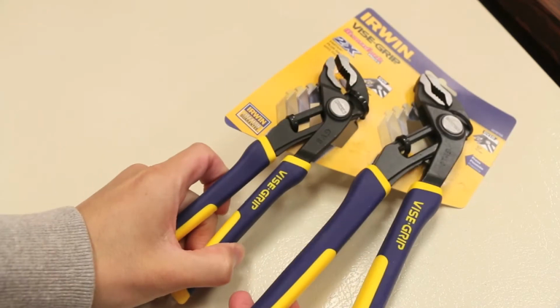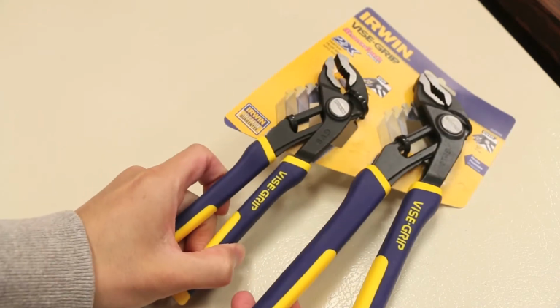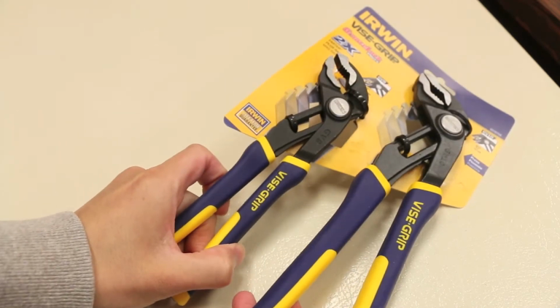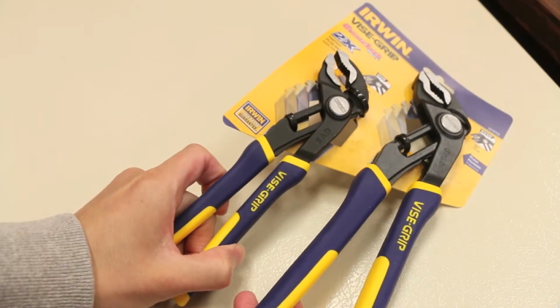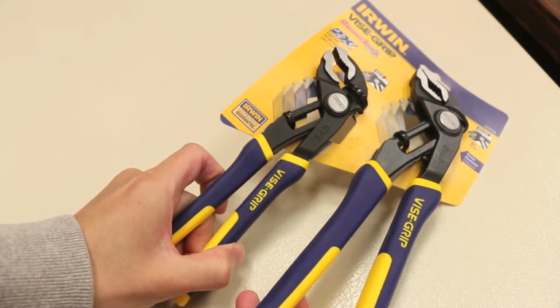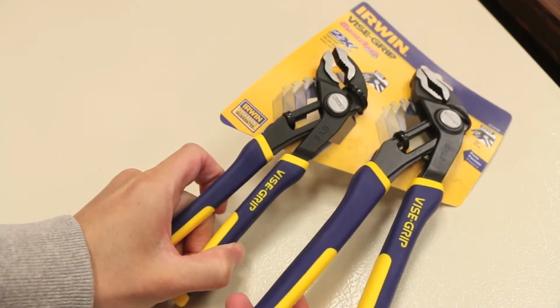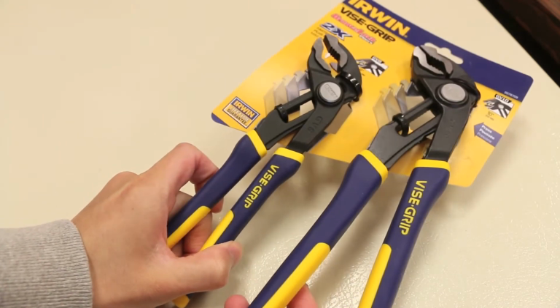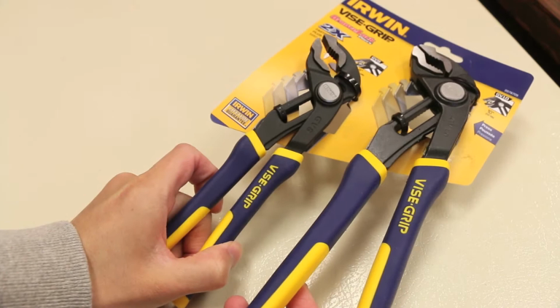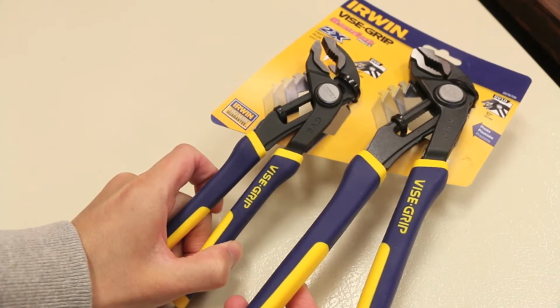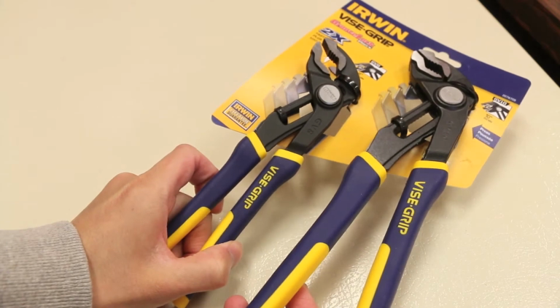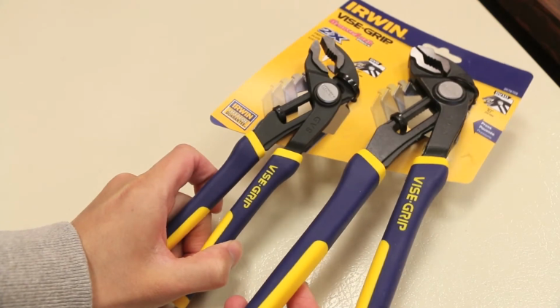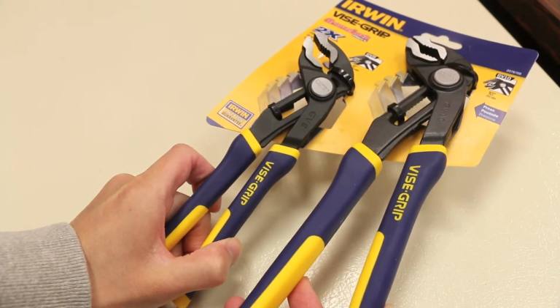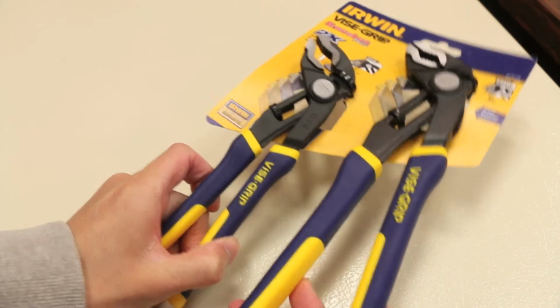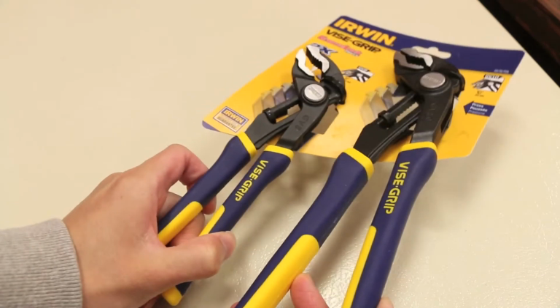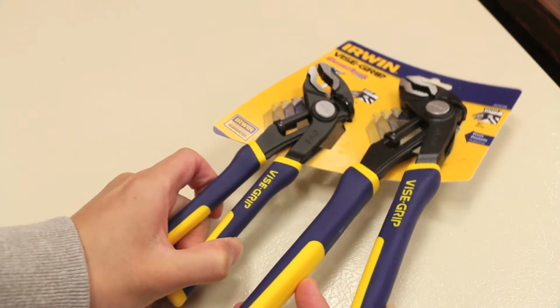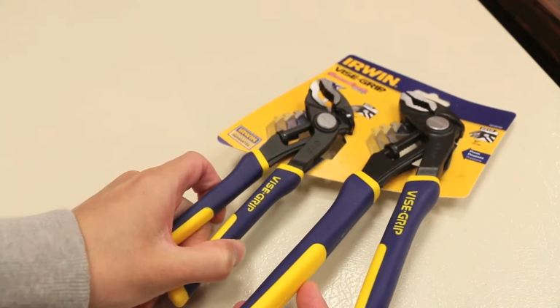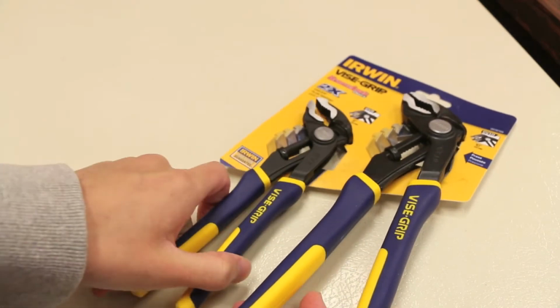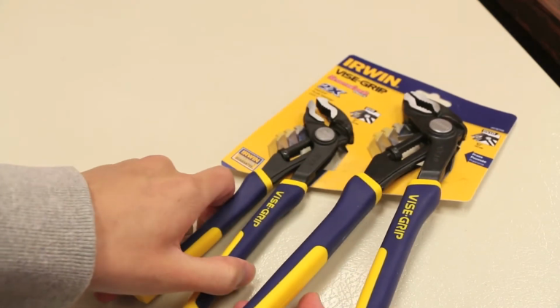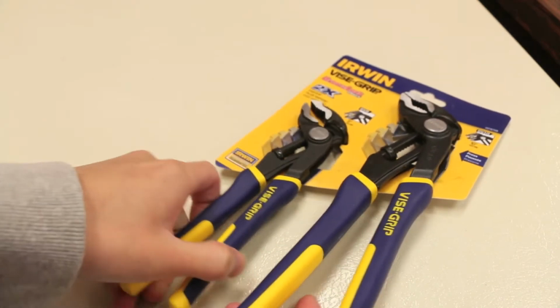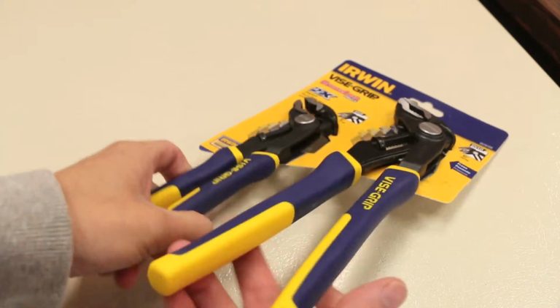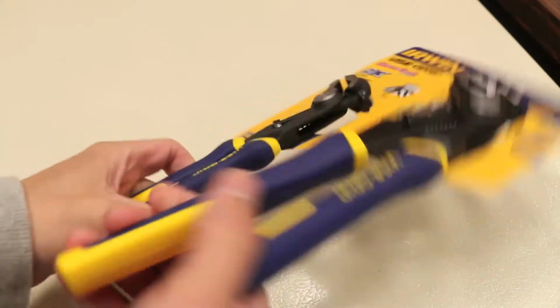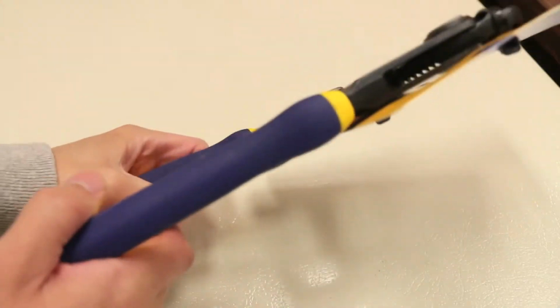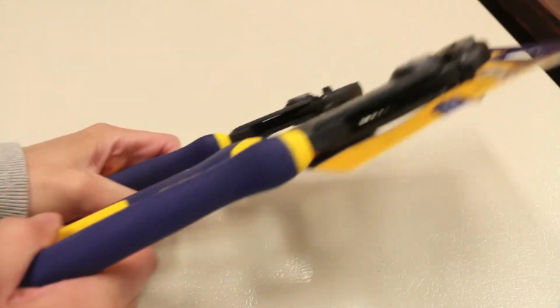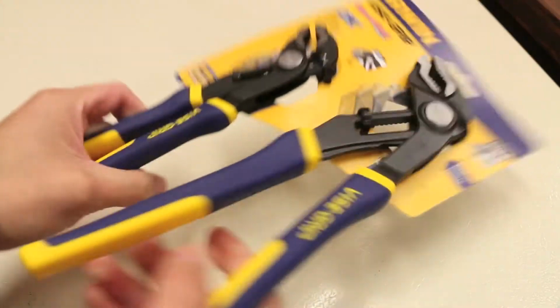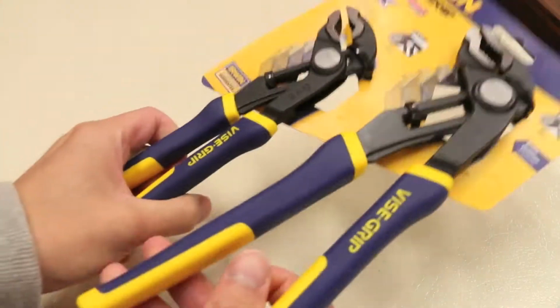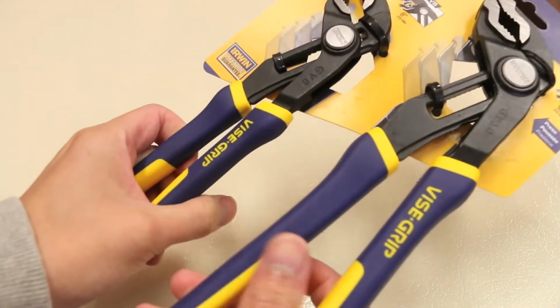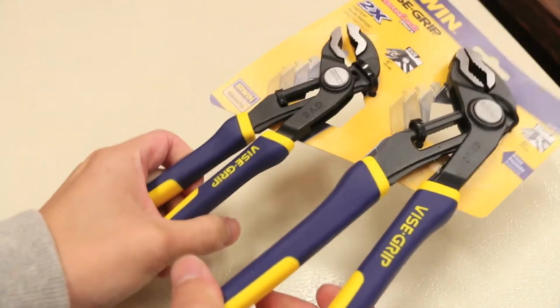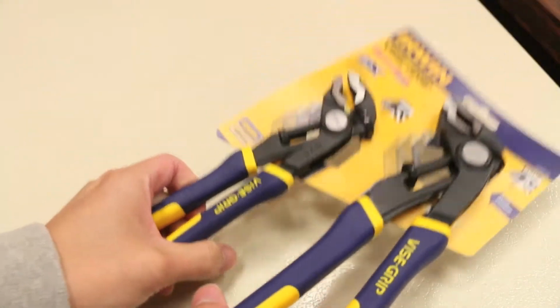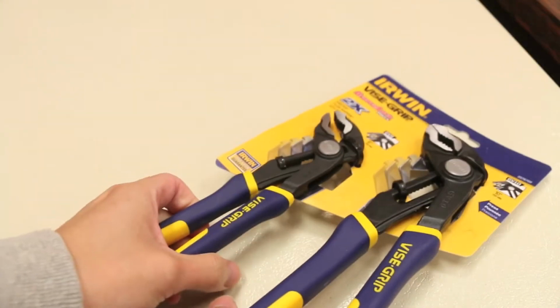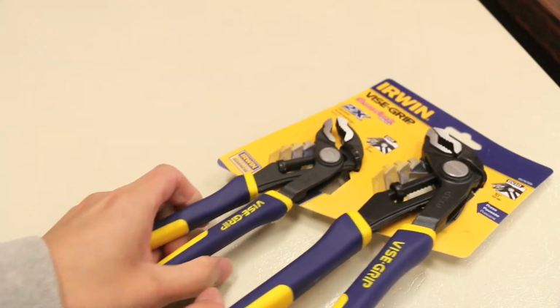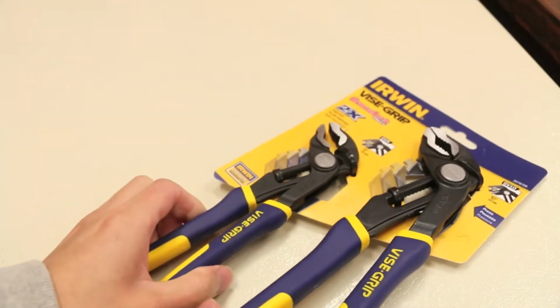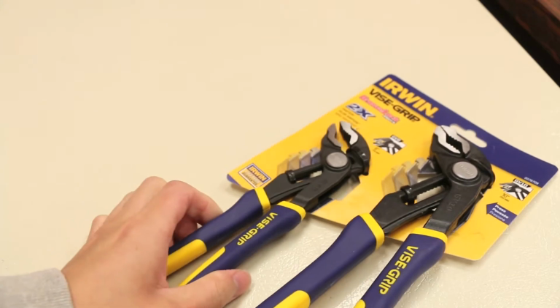I was deciding between these and the DeWalt ones, and the DeWalt ones don't seem to be as good quality — when I compare them, the material or the metal they use seems to be thinner. So that's why I picked these ones up, and Irwin's a pretty good name brand as well.